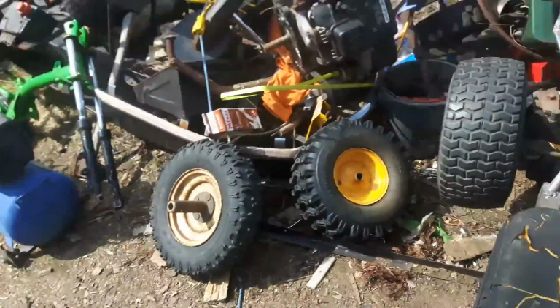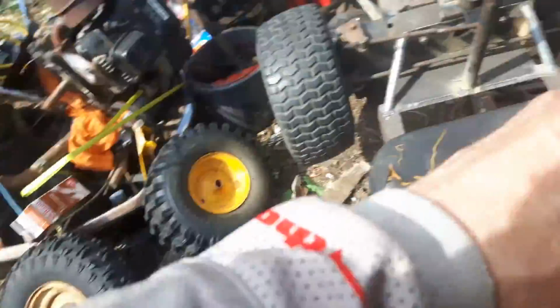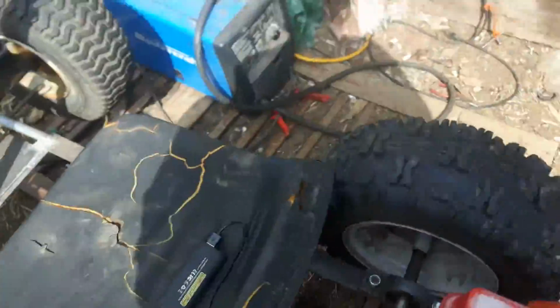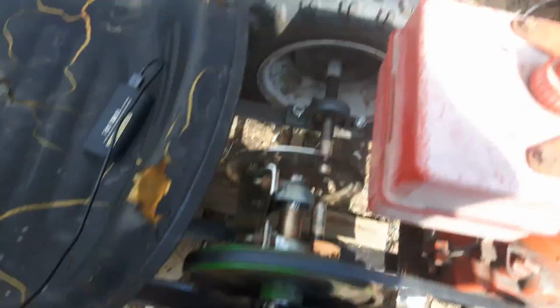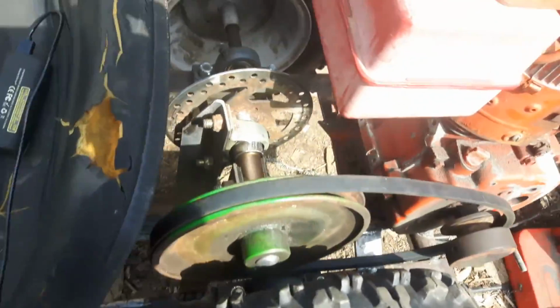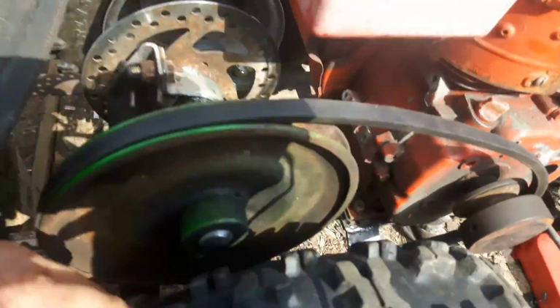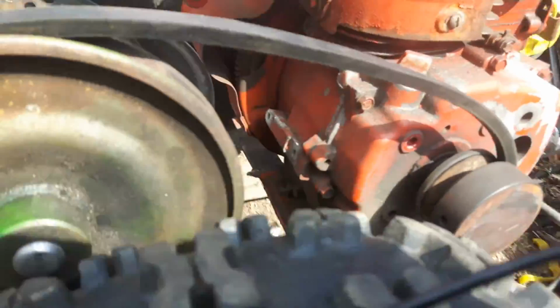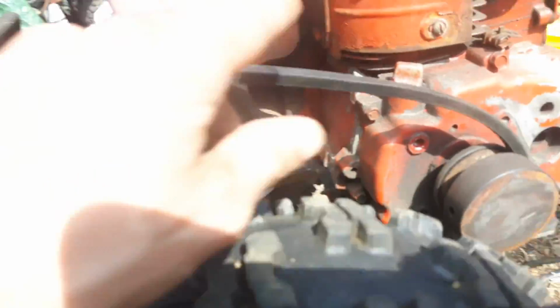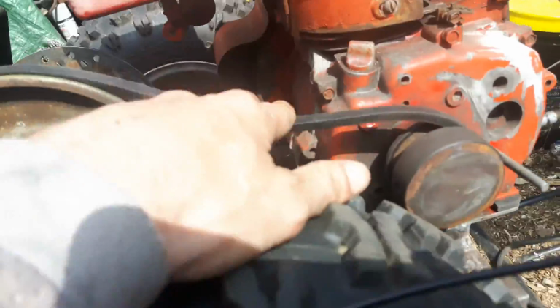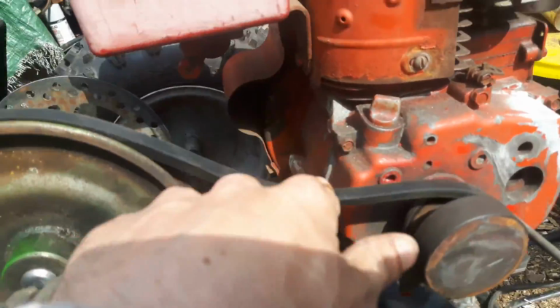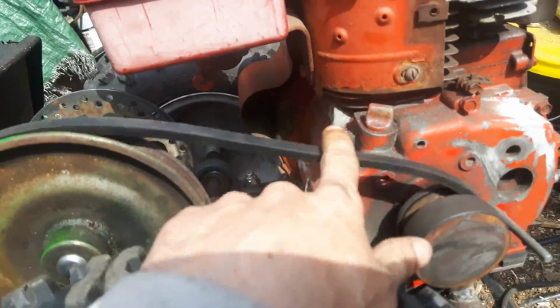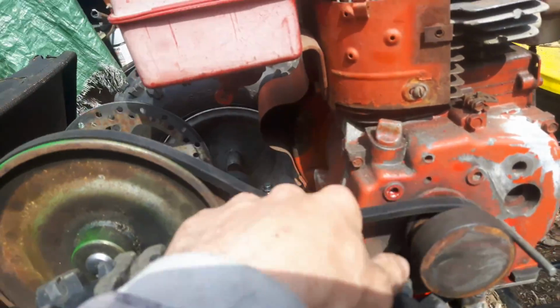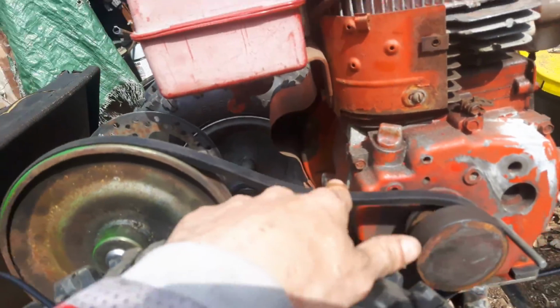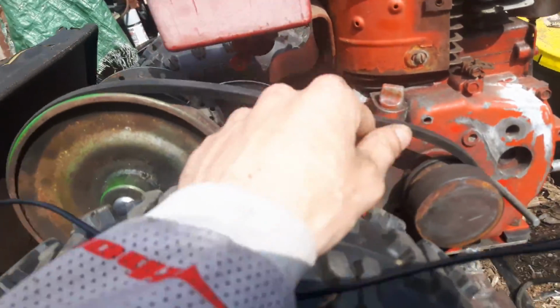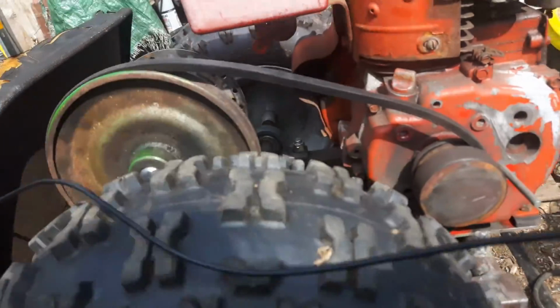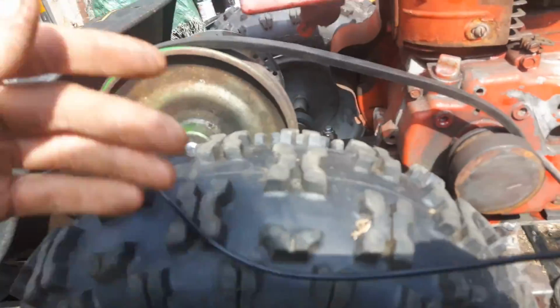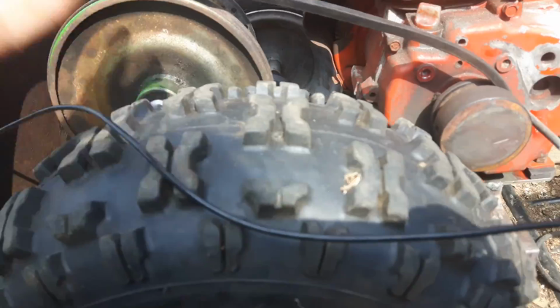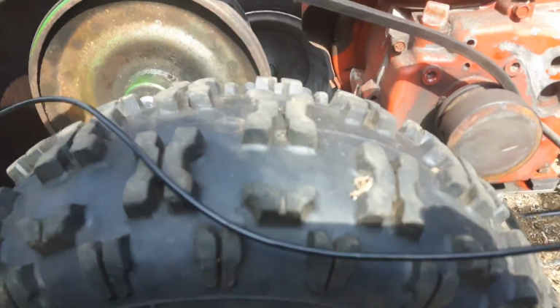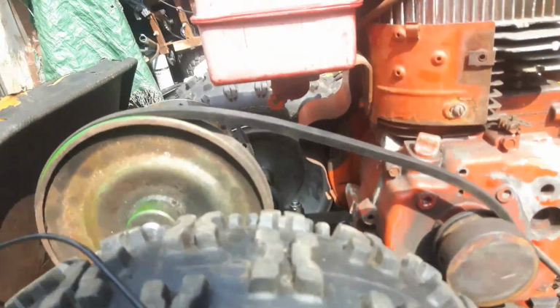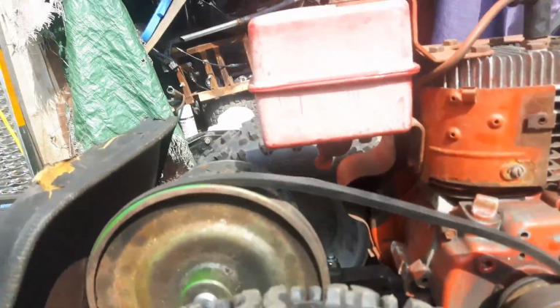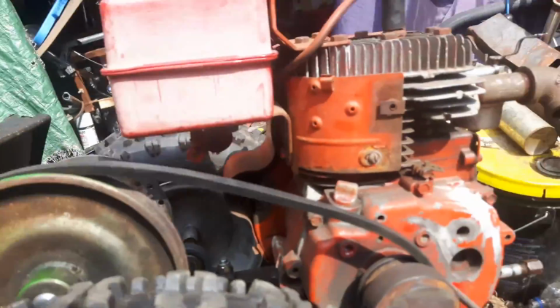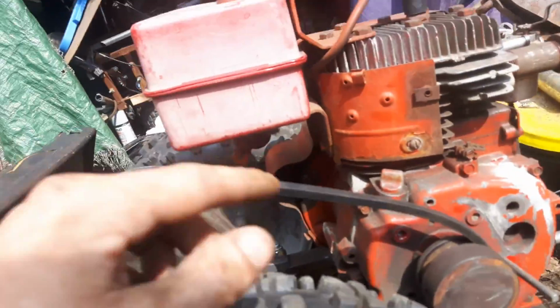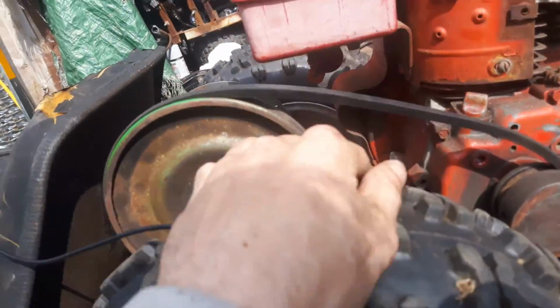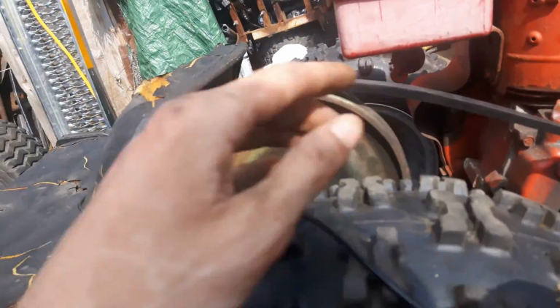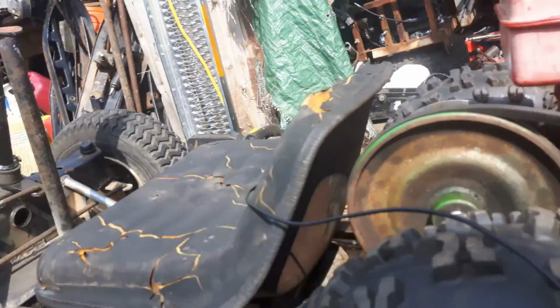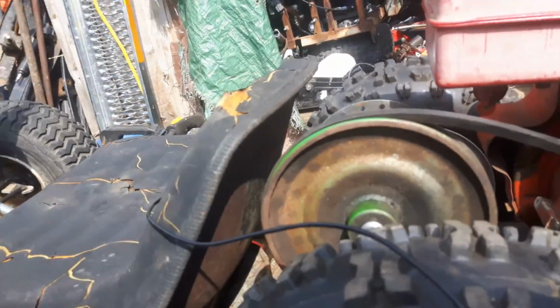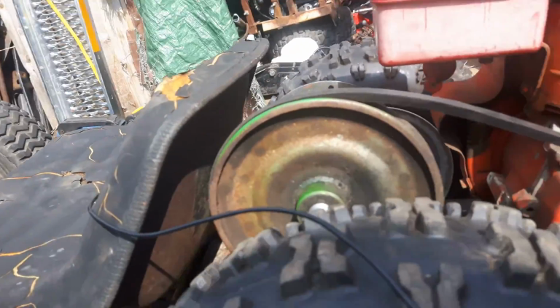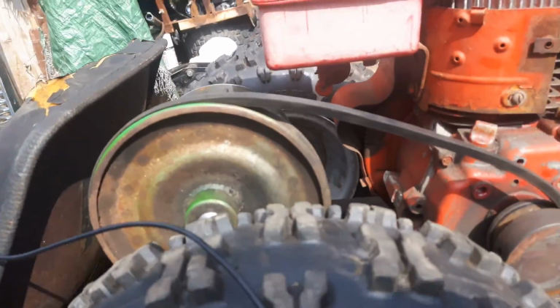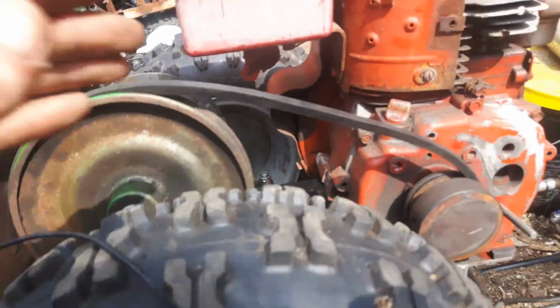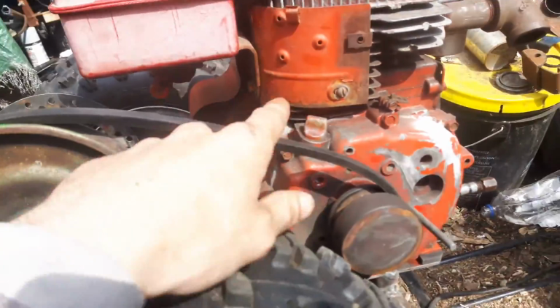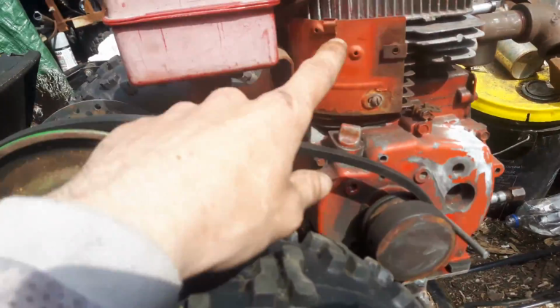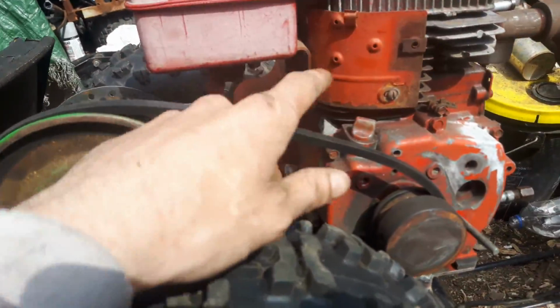I'm gonna have a tensioner on here to pull the belt tight to make it go. It'll just be like a normal clutch — I'll have it set up on a spring, and when you push the paddle it'll pull it up away from it.